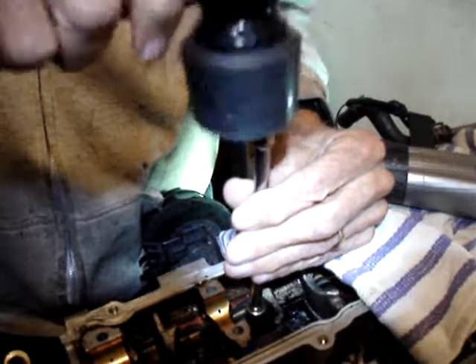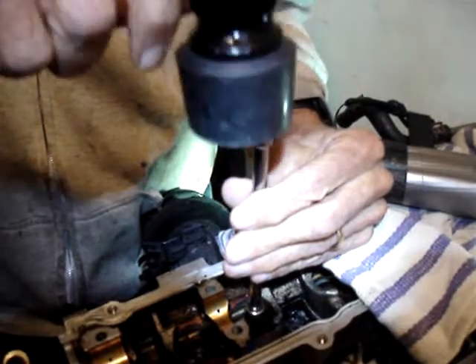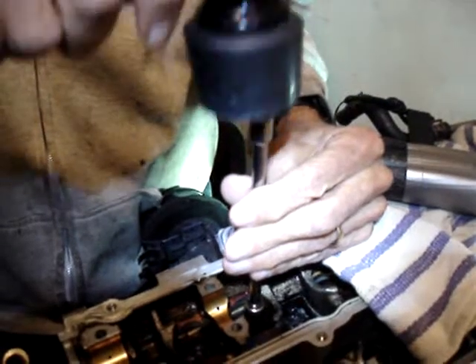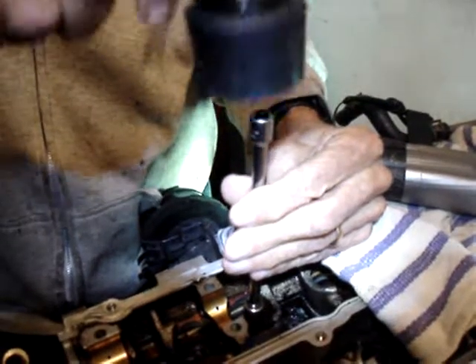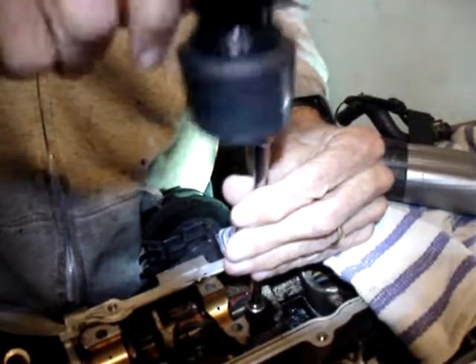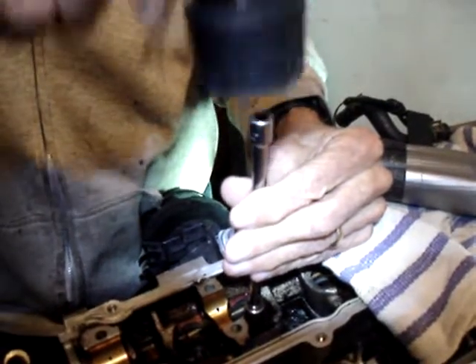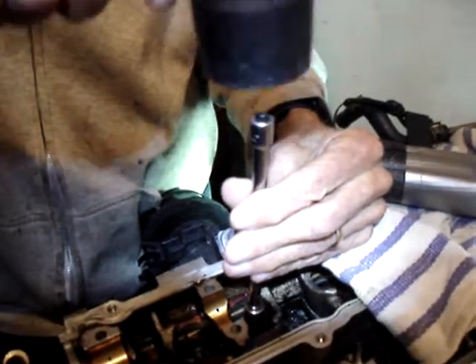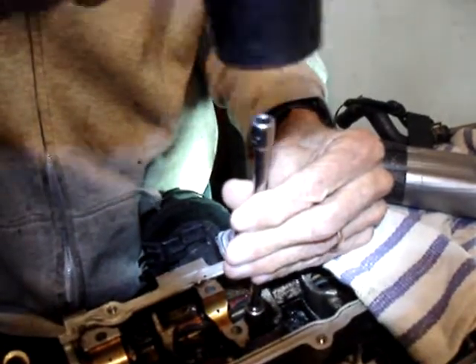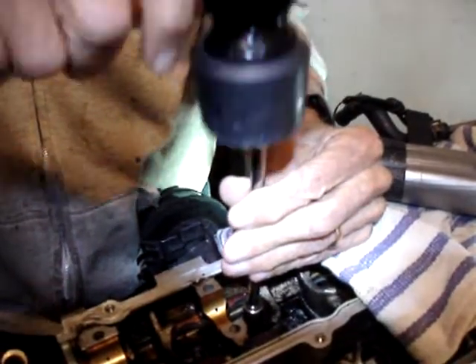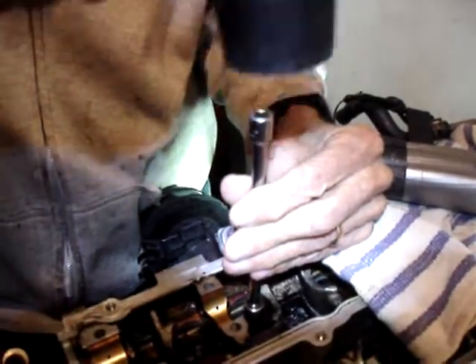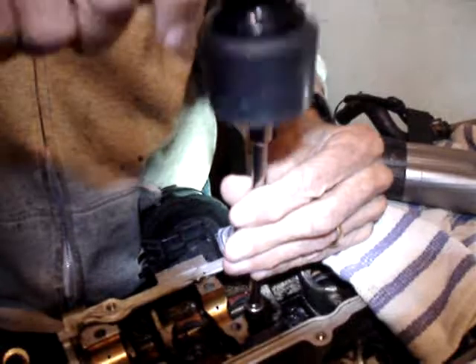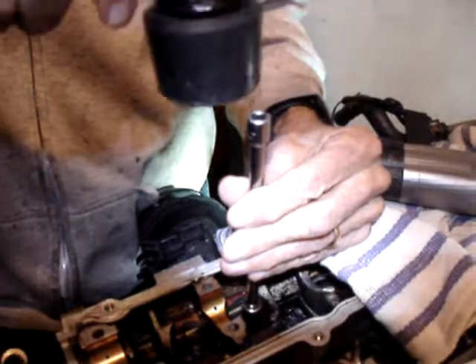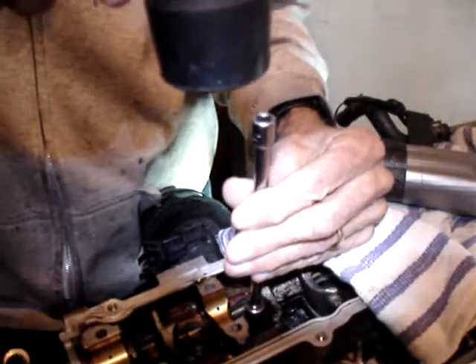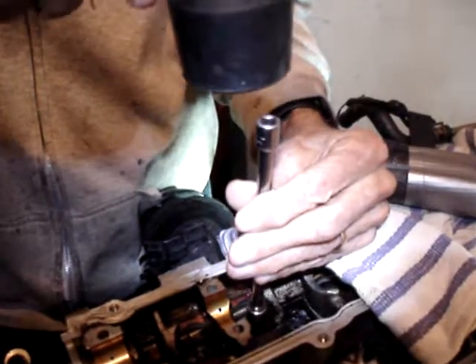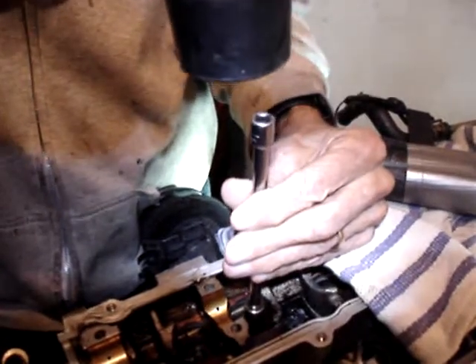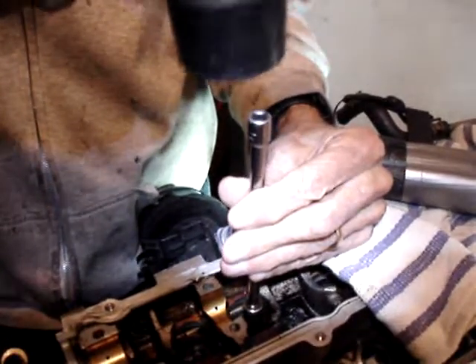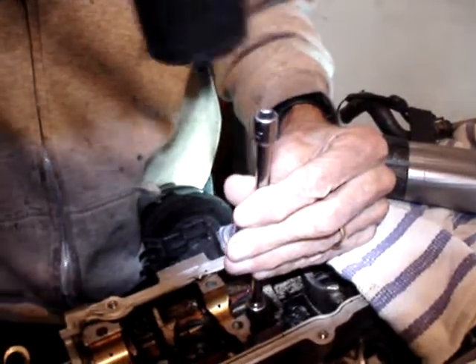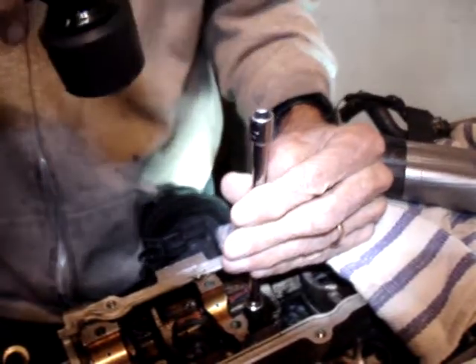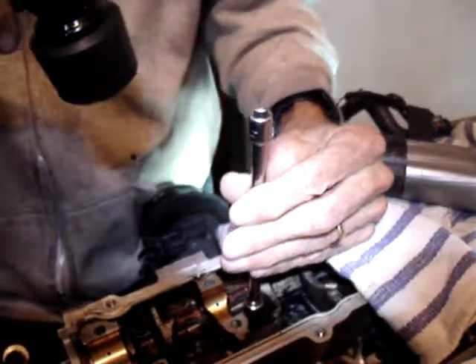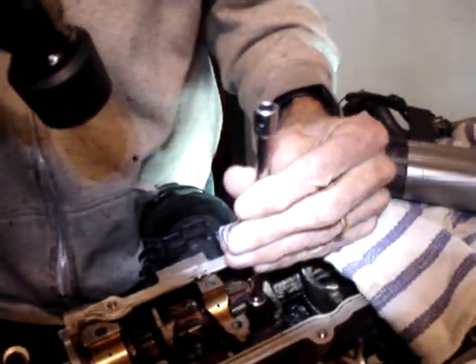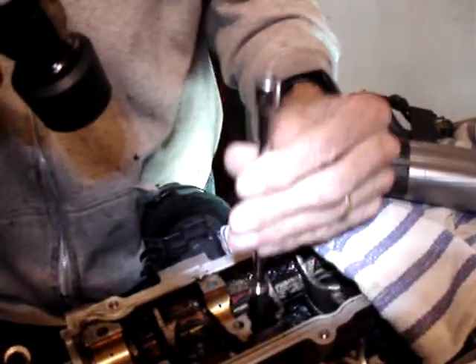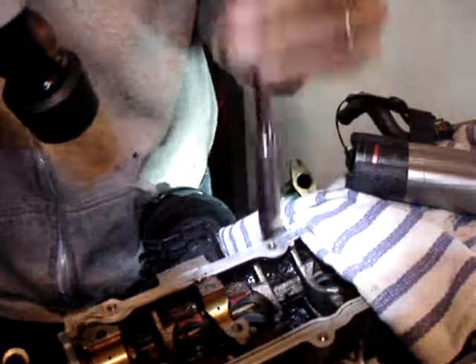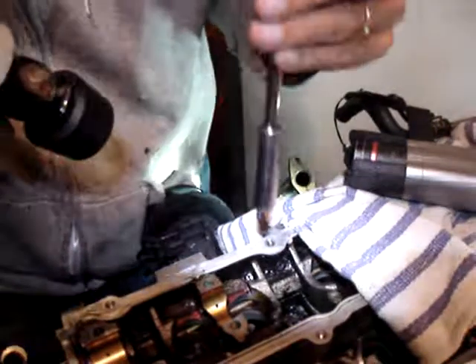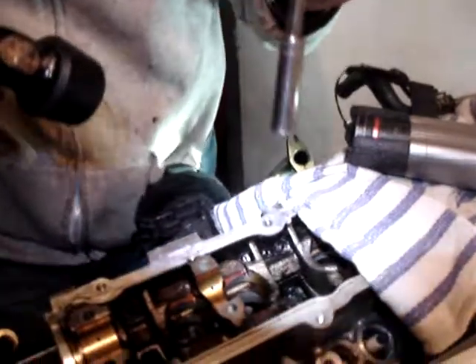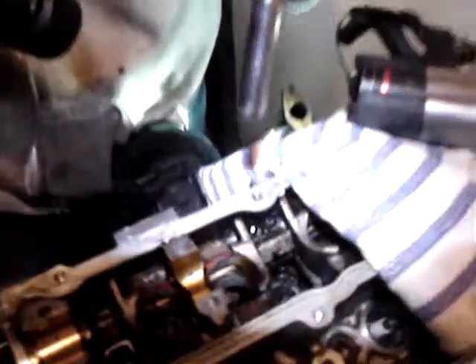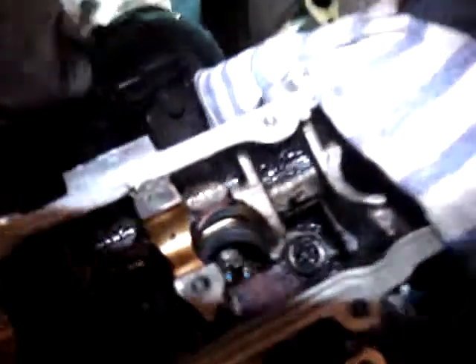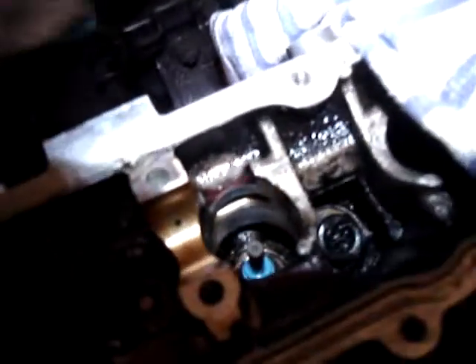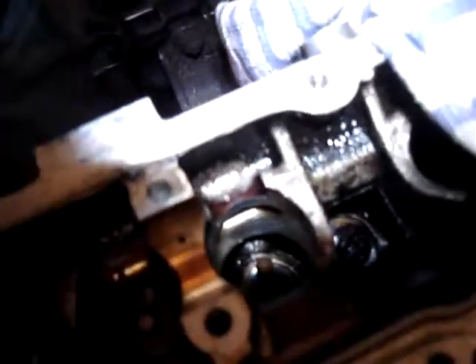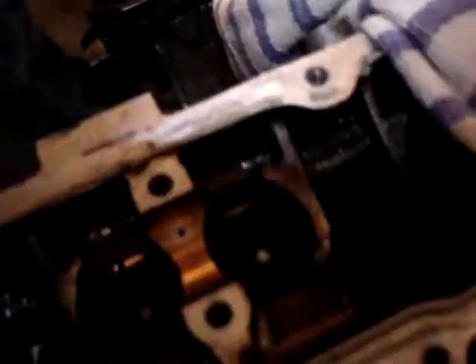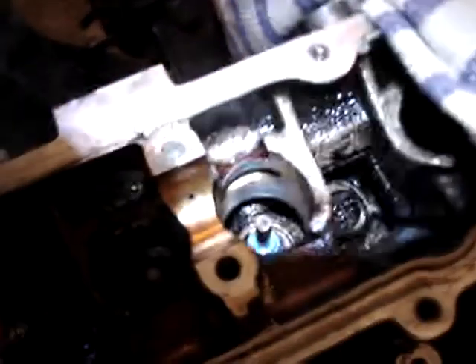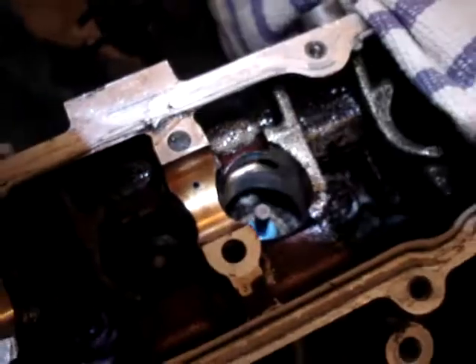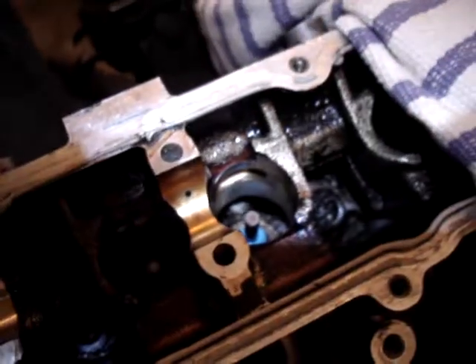This one took a little bit longer than most, but I can sense that it's not moving anymore. You don't want to hit it any harder than you have to, so I believe it's seated as it should be.